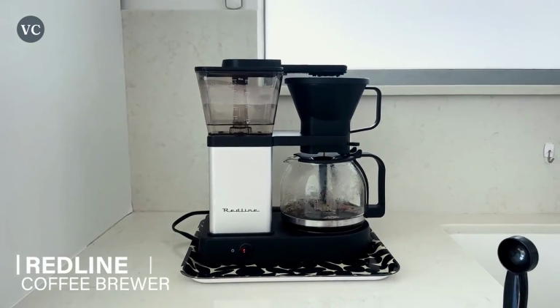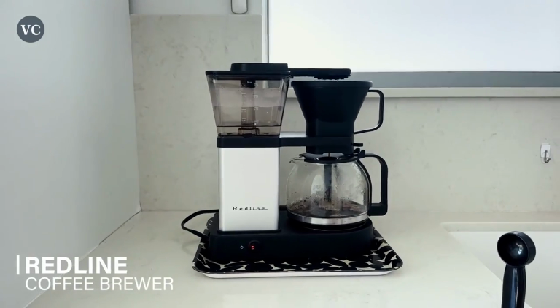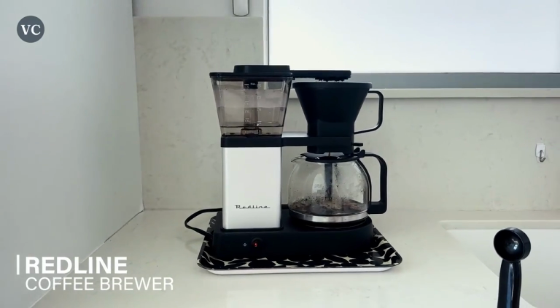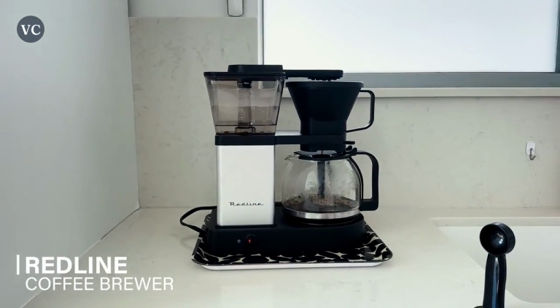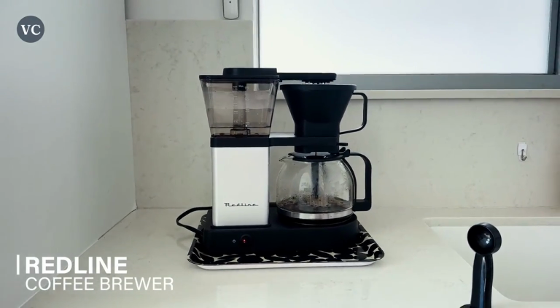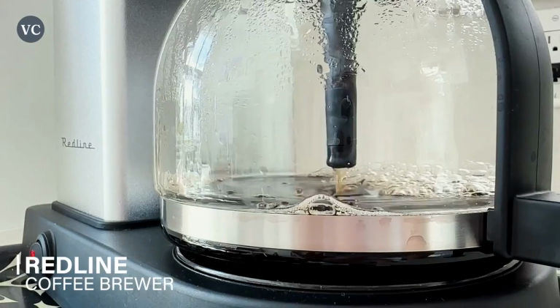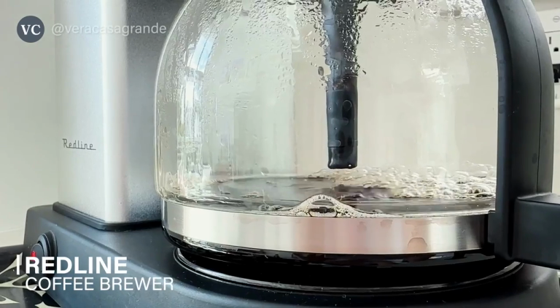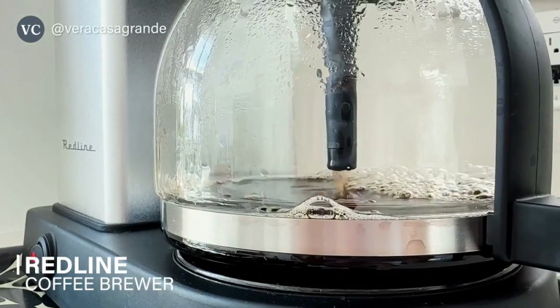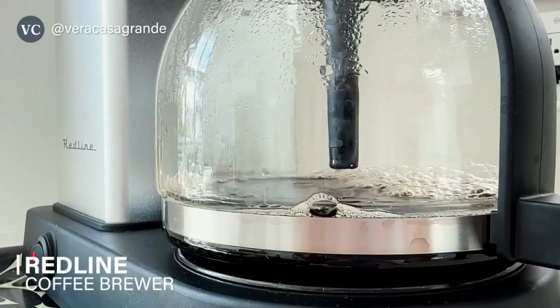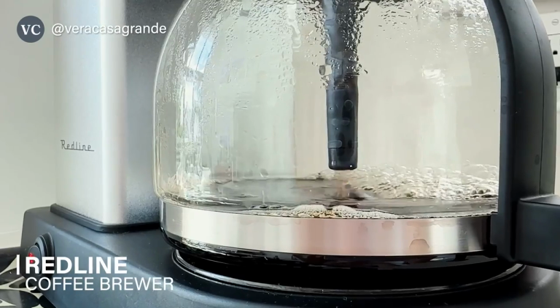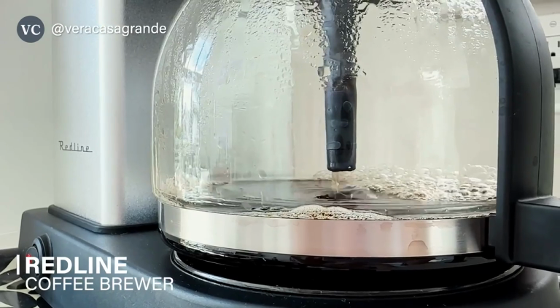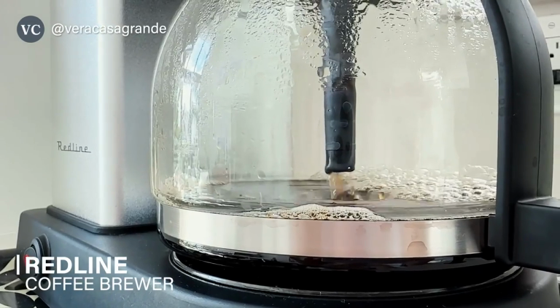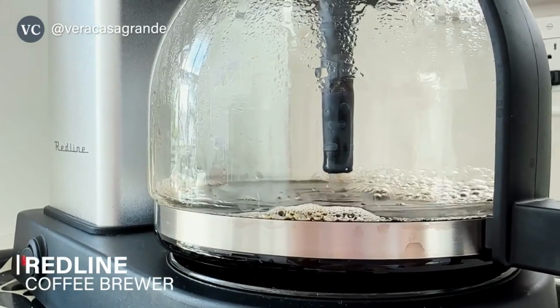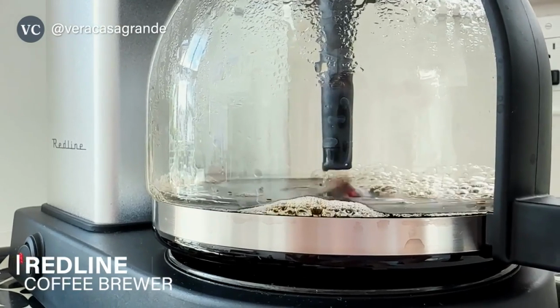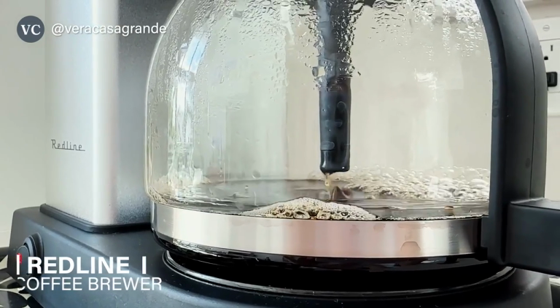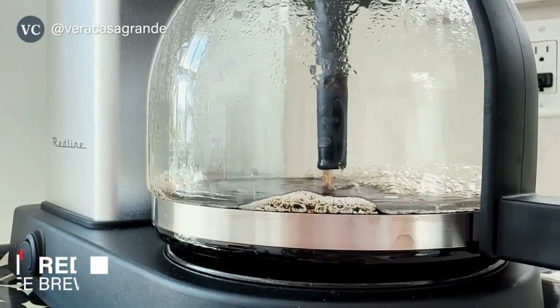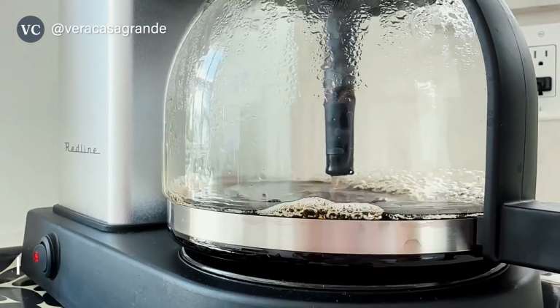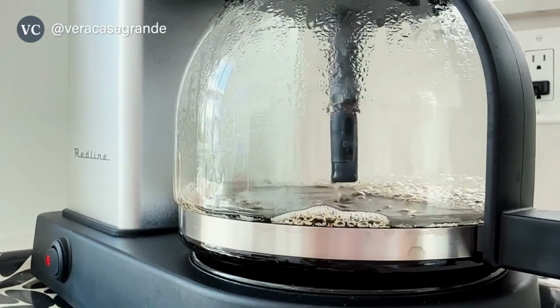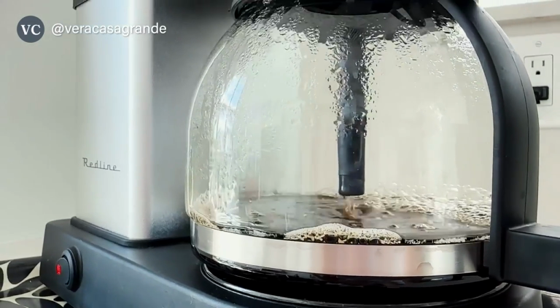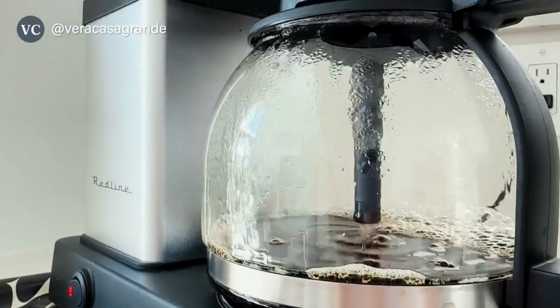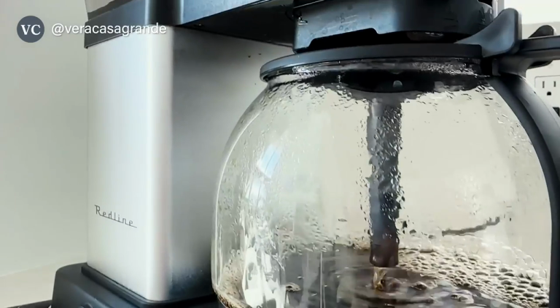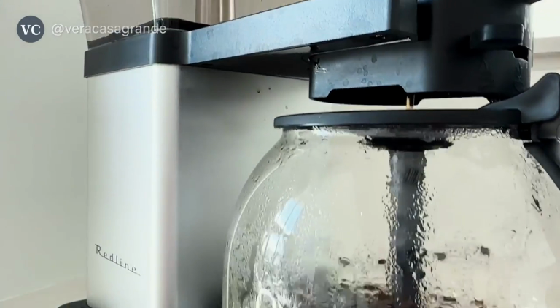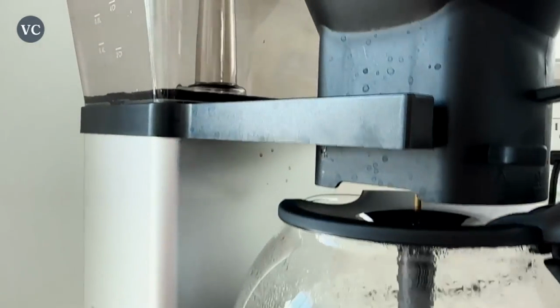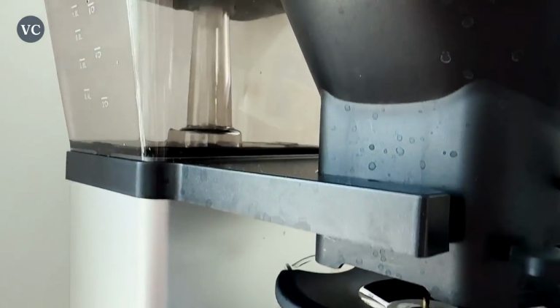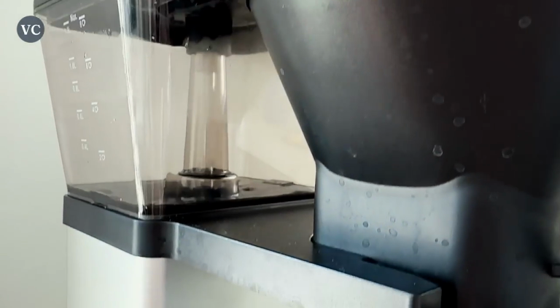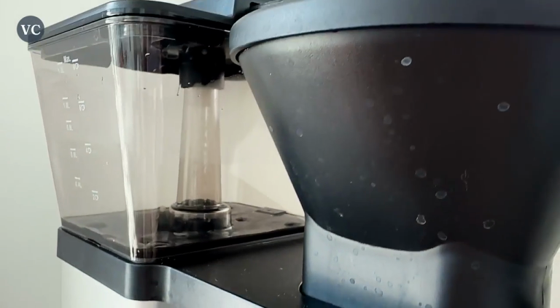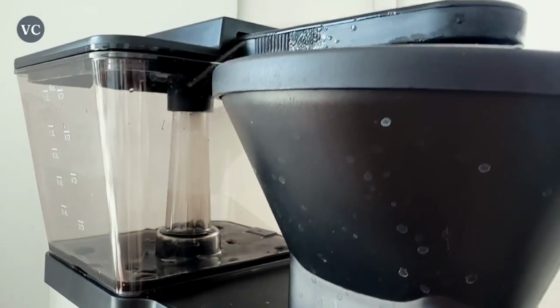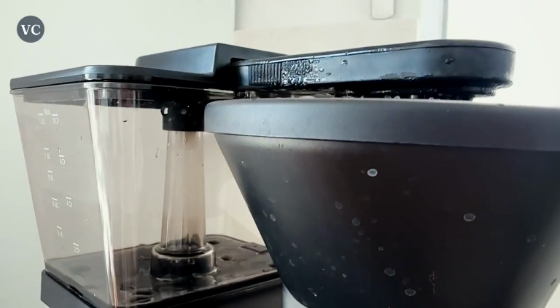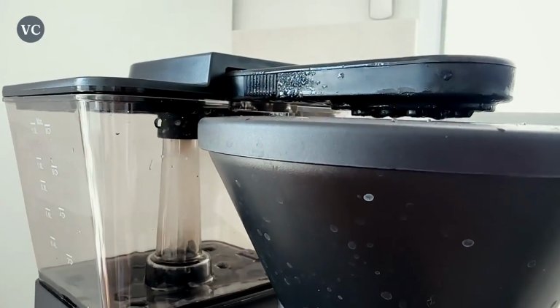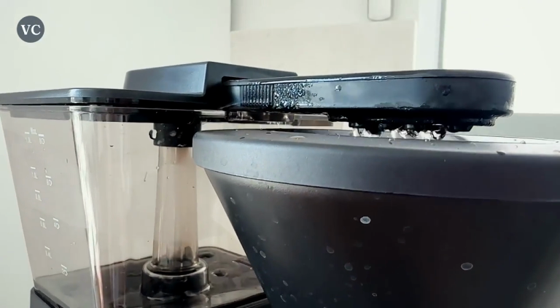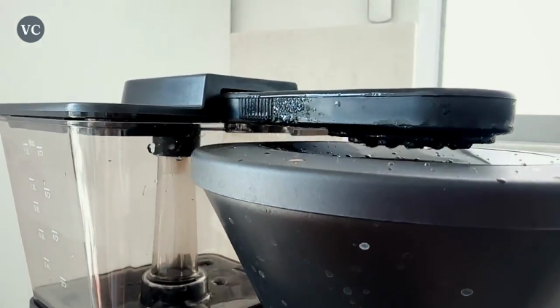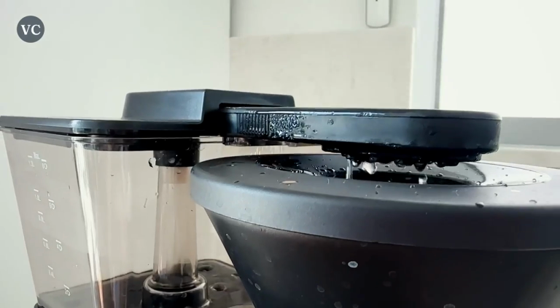Are you looking for a drip coffee maker that makes a great tasting cup of coffee? Then you've got to check out the Redline Coffee Maker. I was in the market for a compact design coffee maker and this one is super easy to use, maintain, and I love a lot of the features that make a perfect cup of joe in the morning for me.